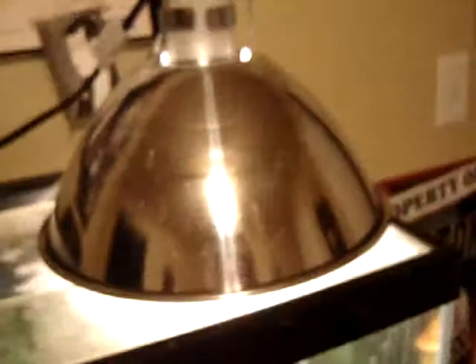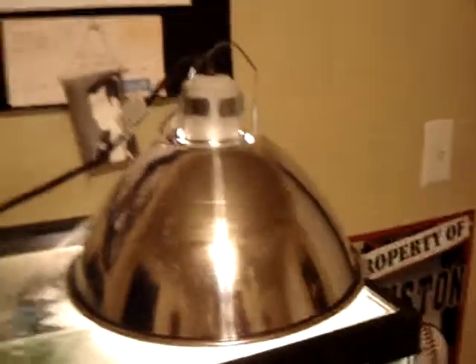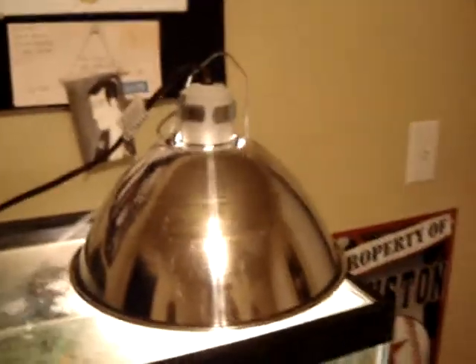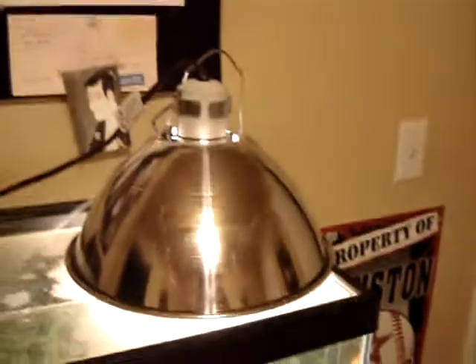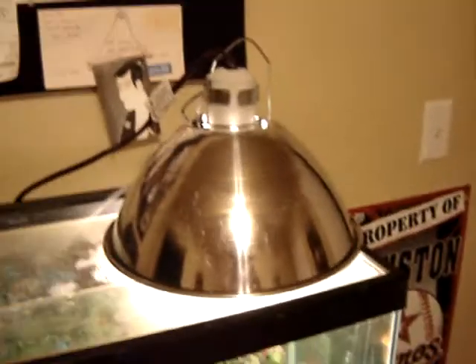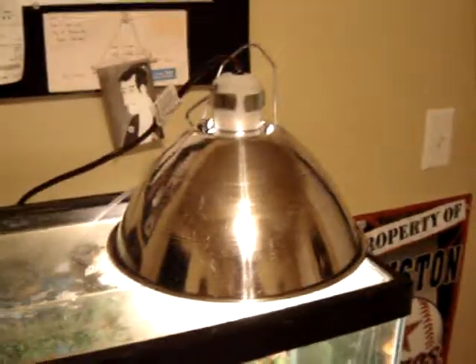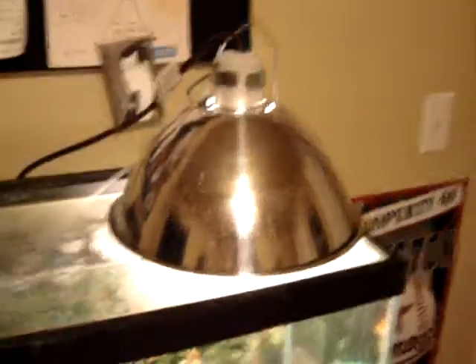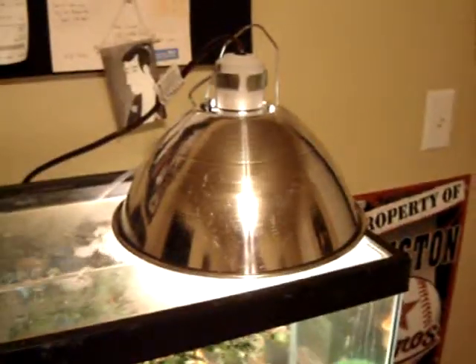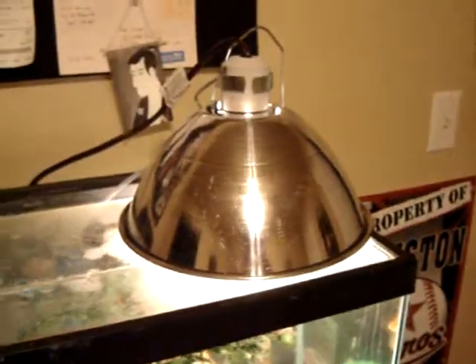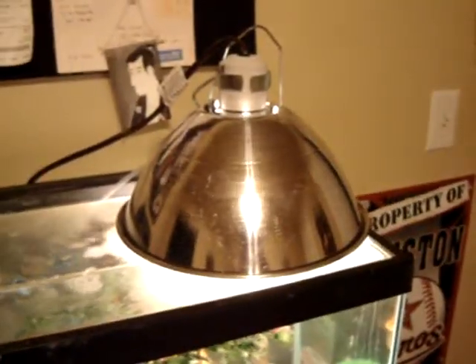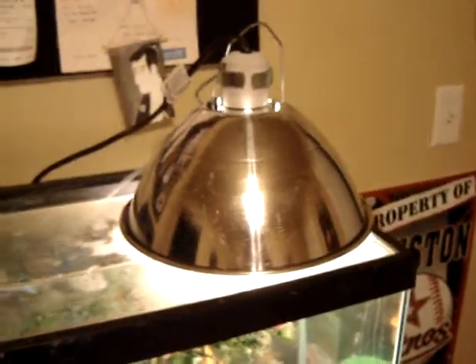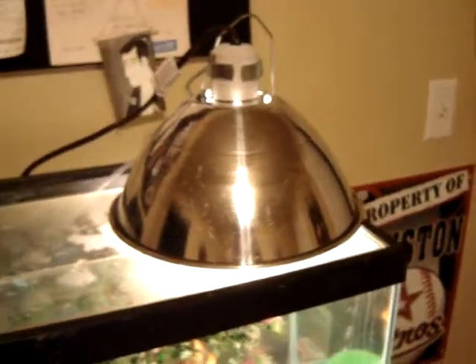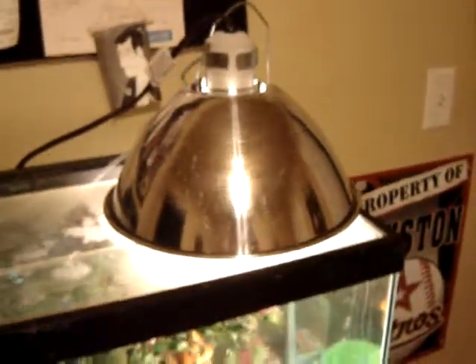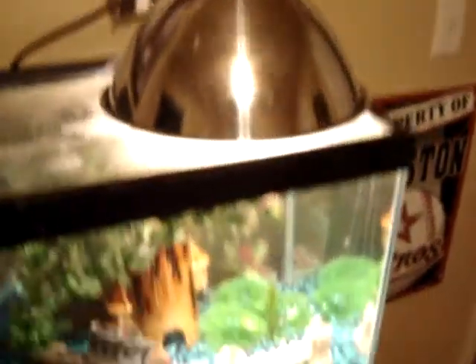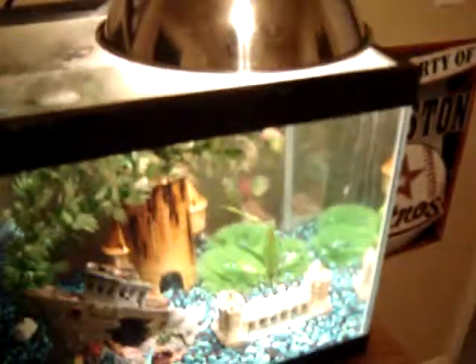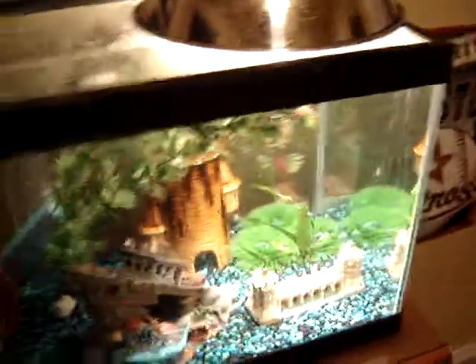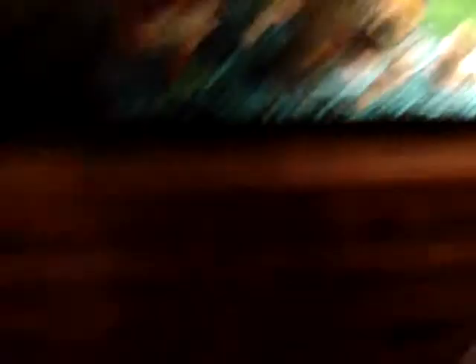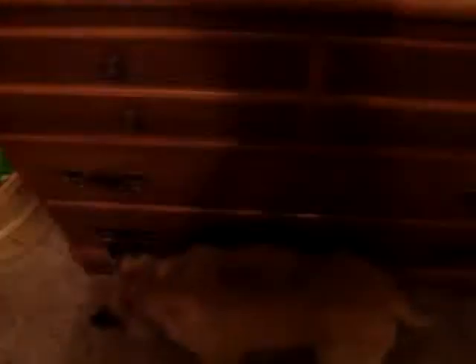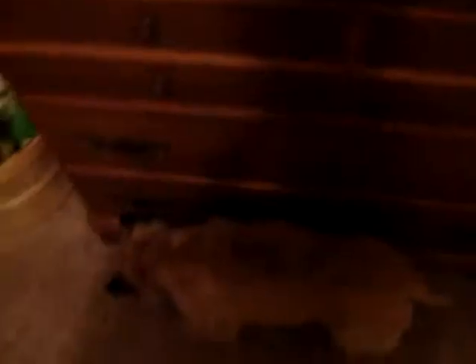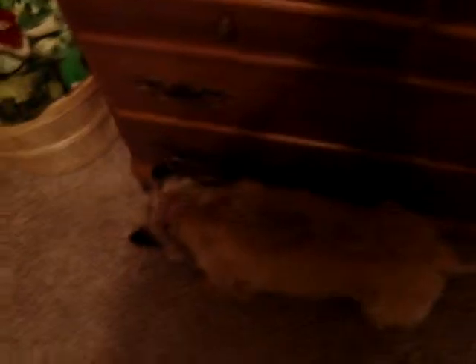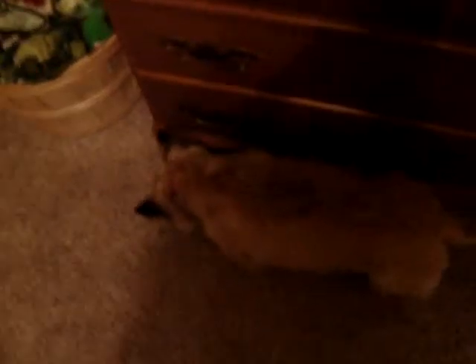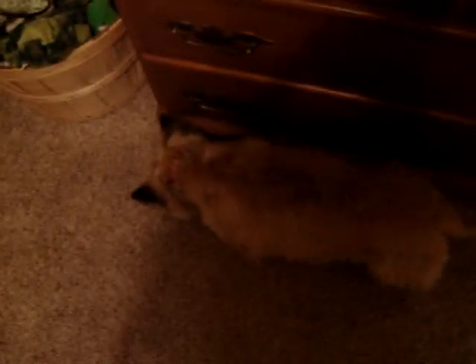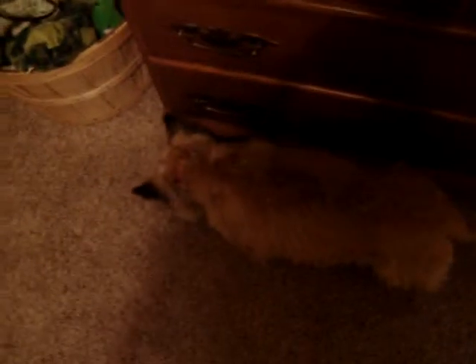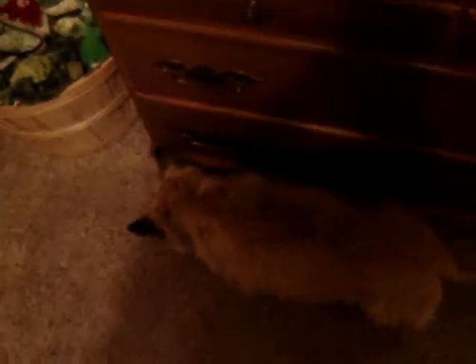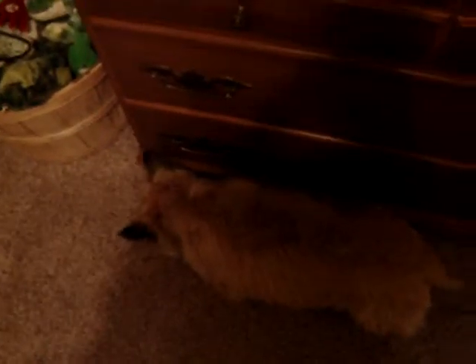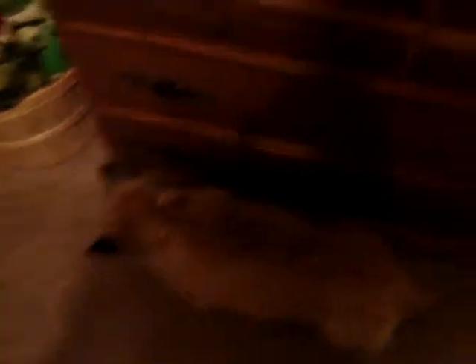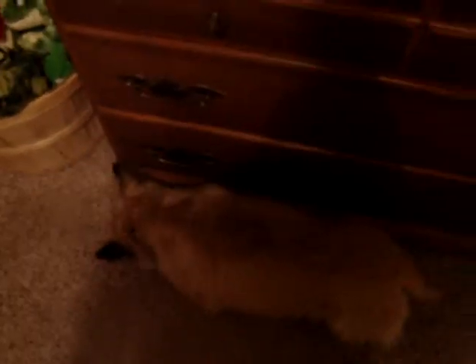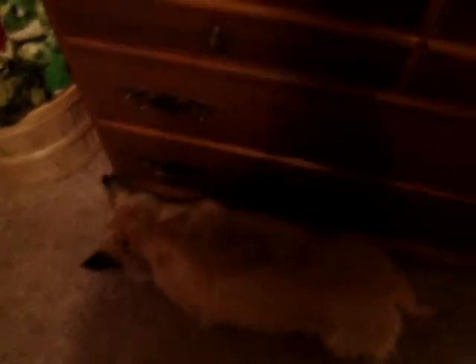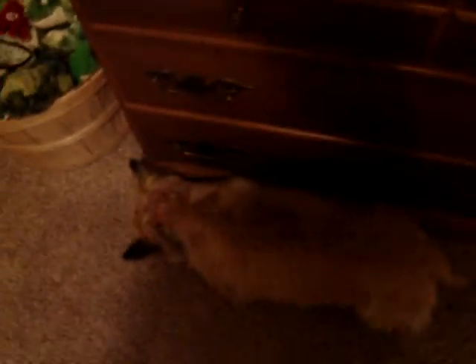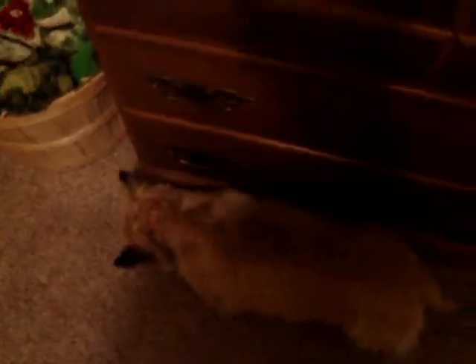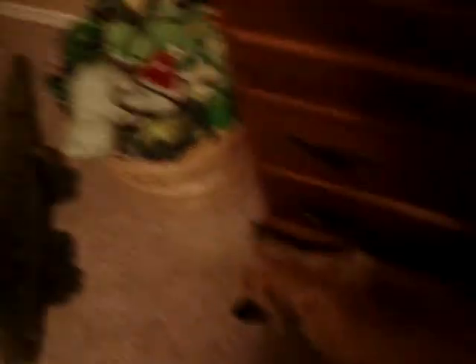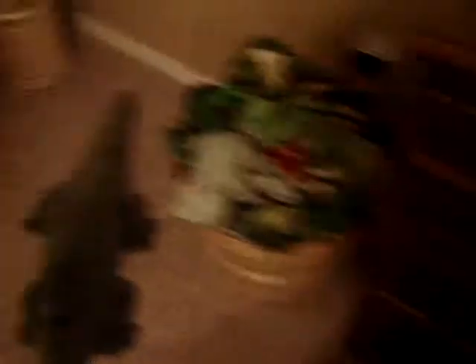Right now I'm just using this wacko light until I can get a real light. That is my dog, Annie. She will eat my fish probably.